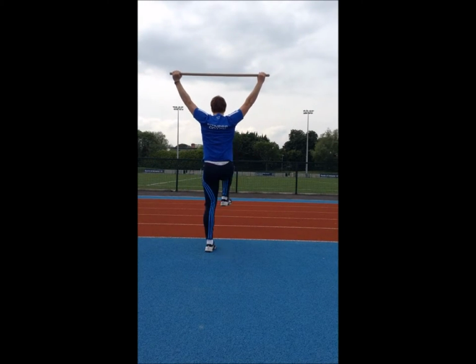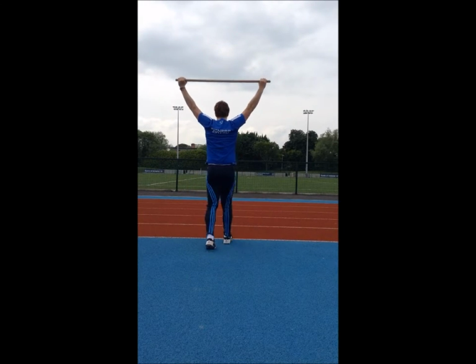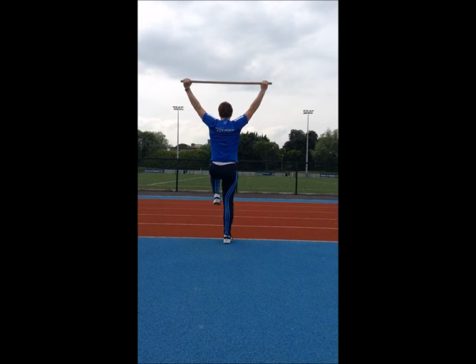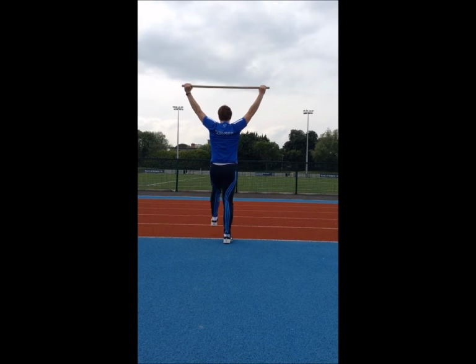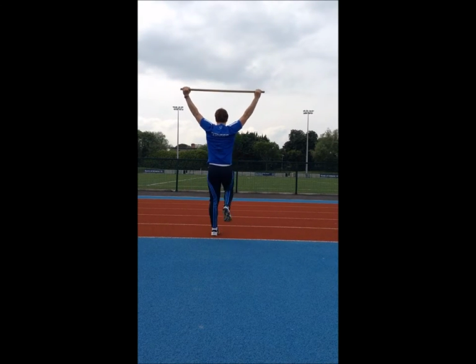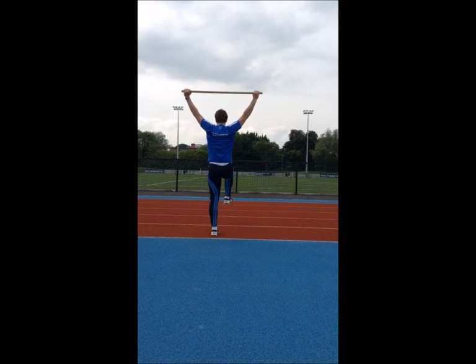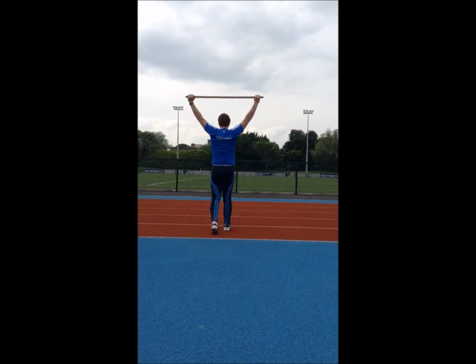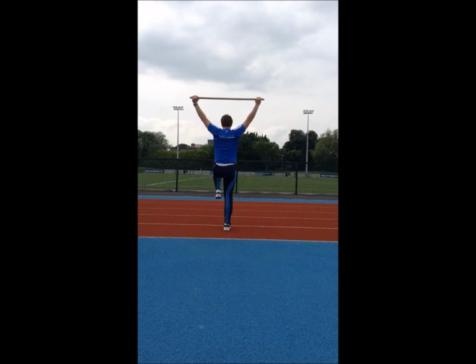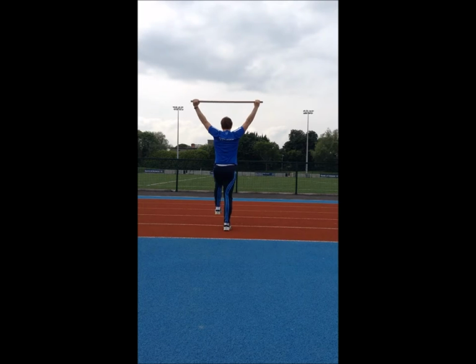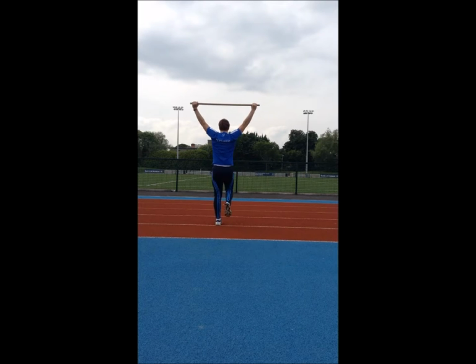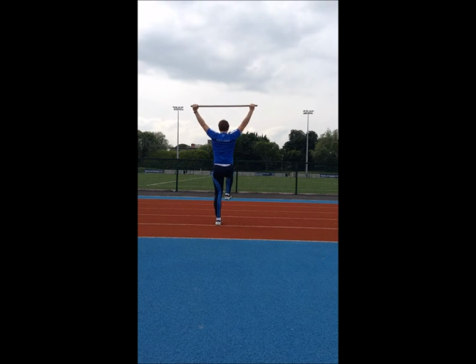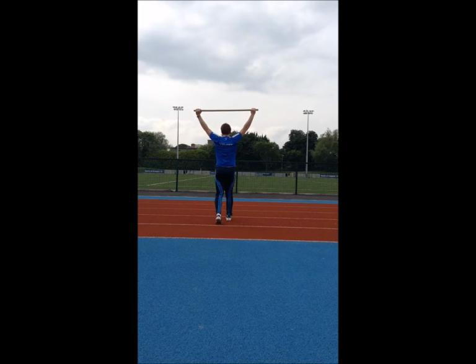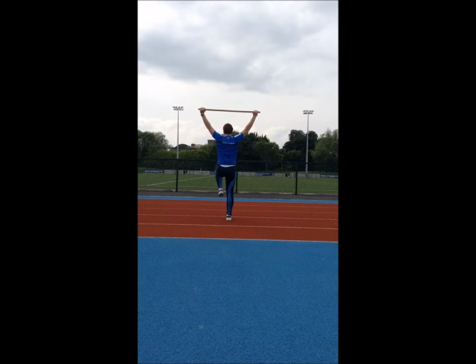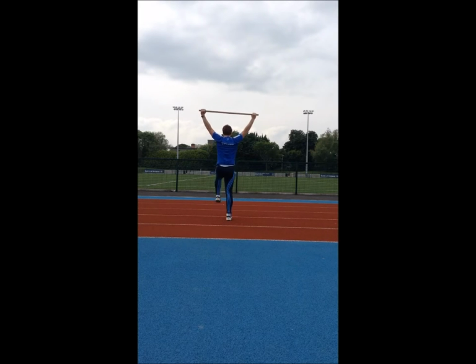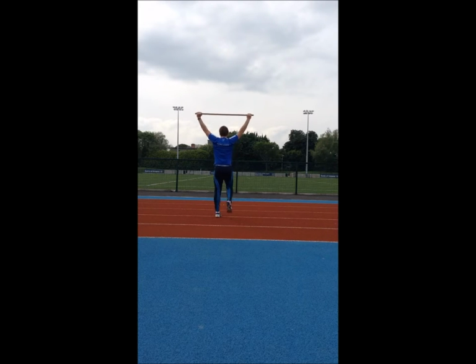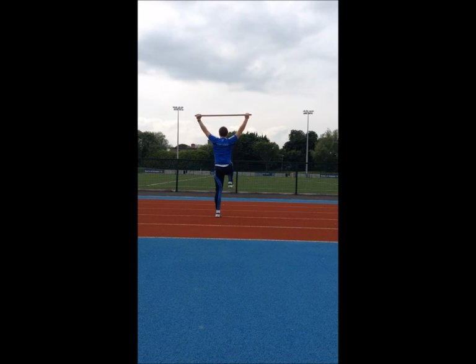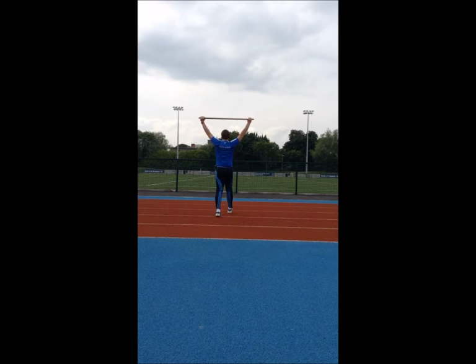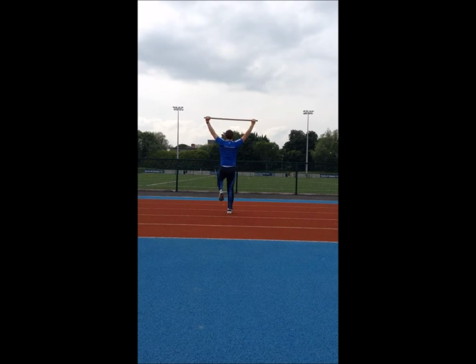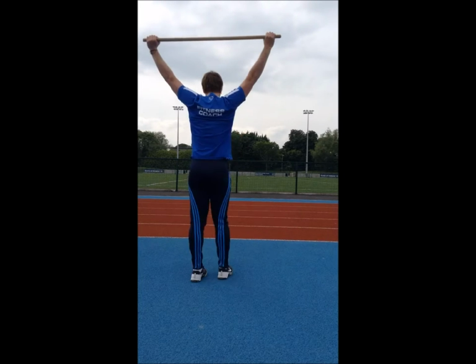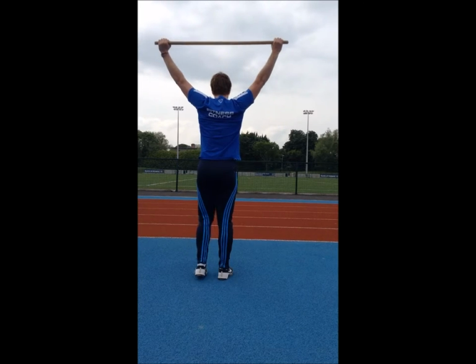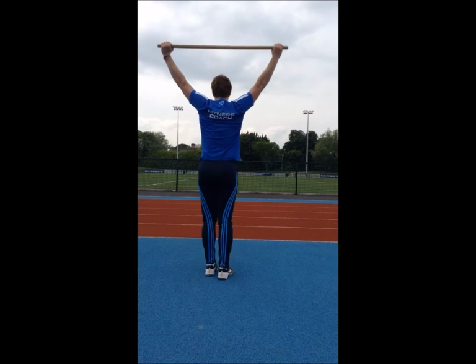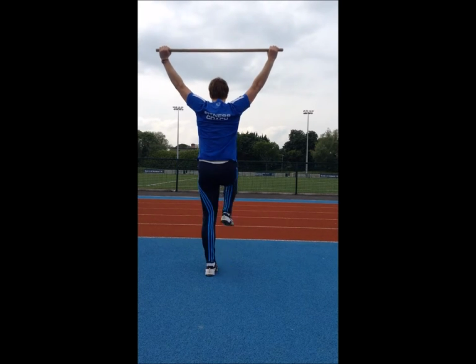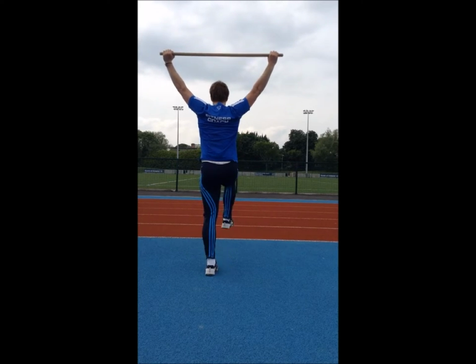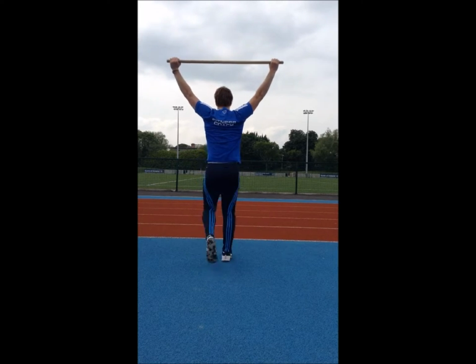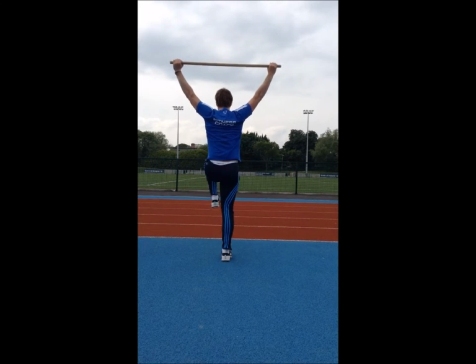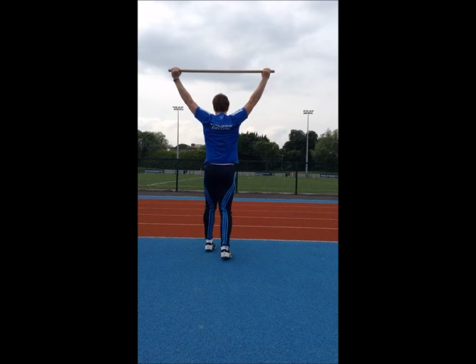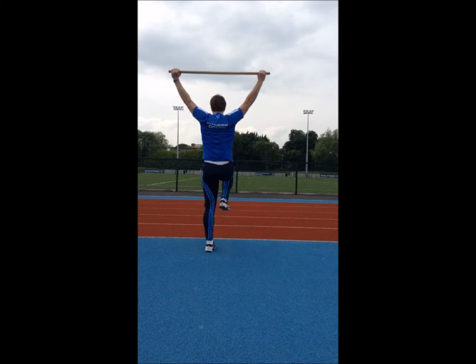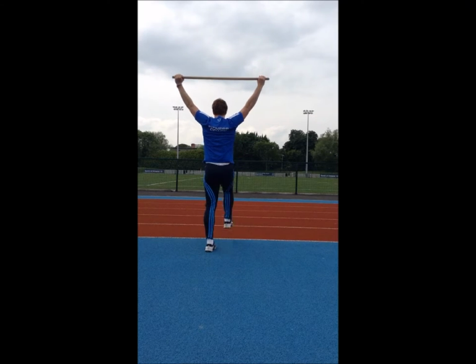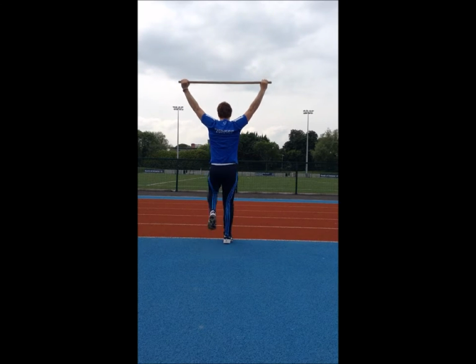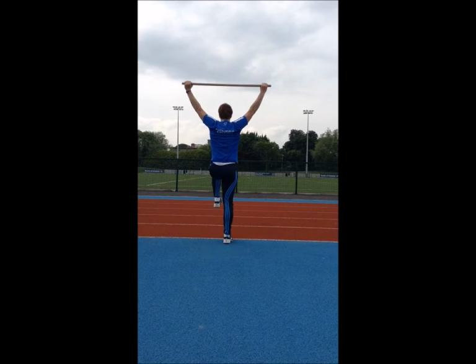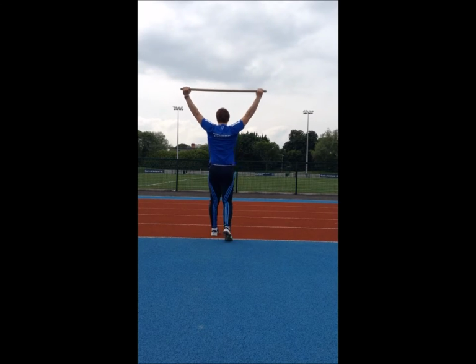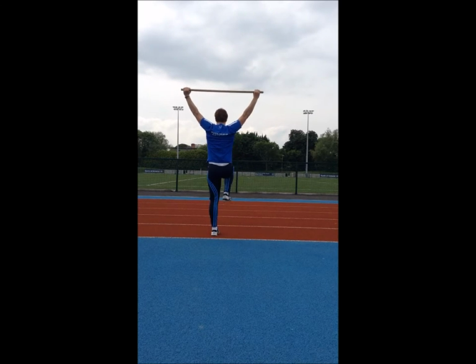Here is an example of a less skilled athlete attempting the drill. As you can see, there is a lot more lateral movement occurring, as evident when looking at the pole overhead and the hip line.